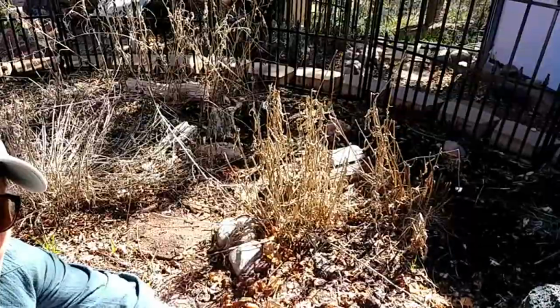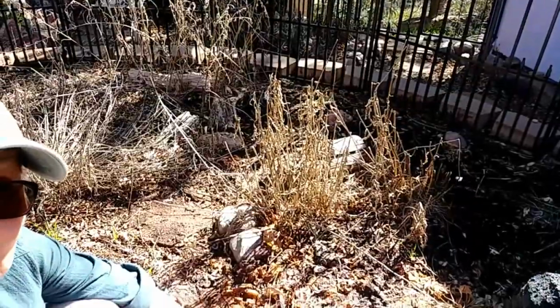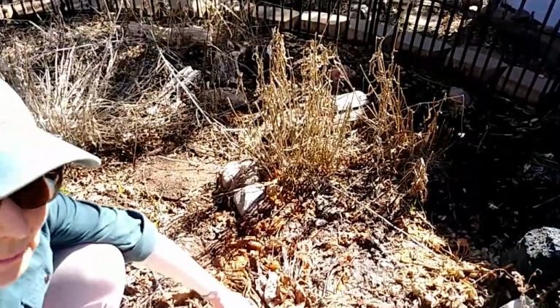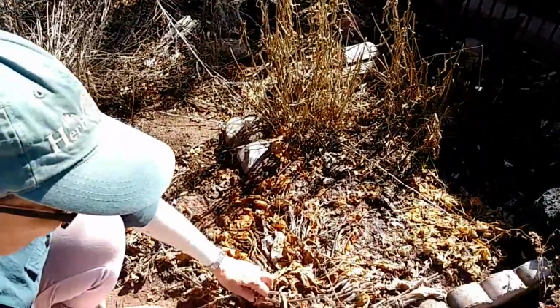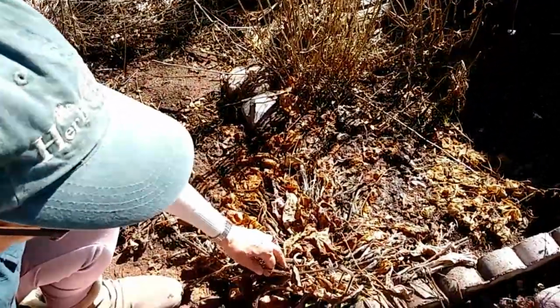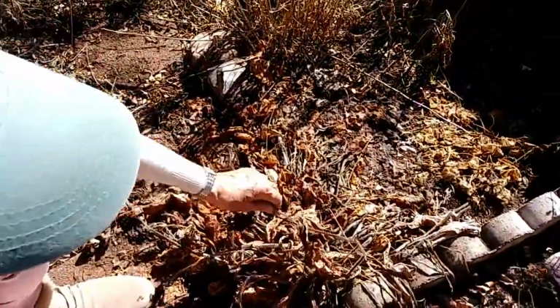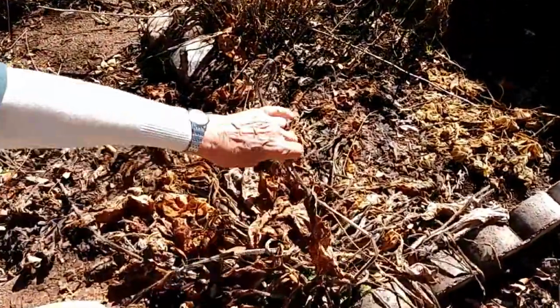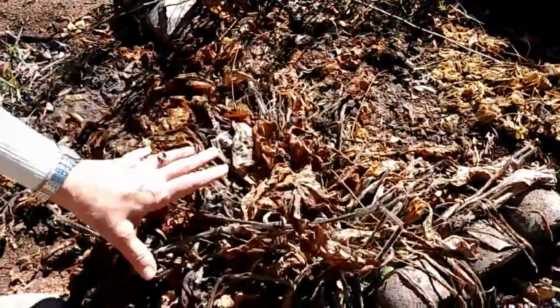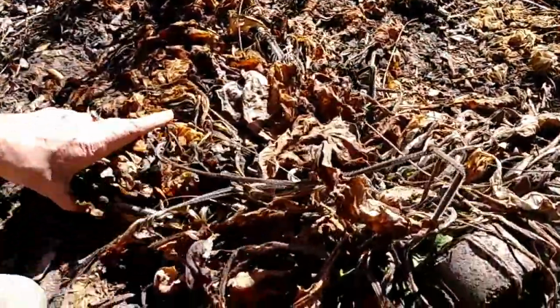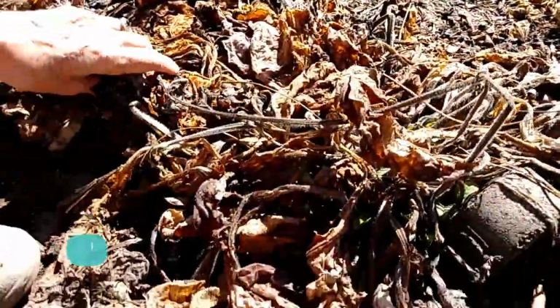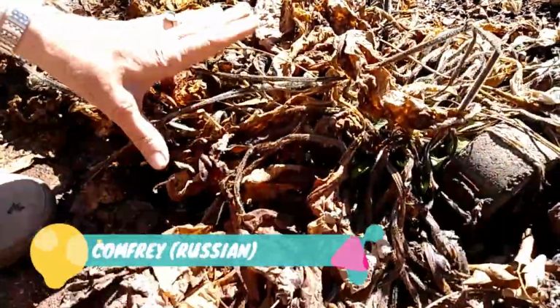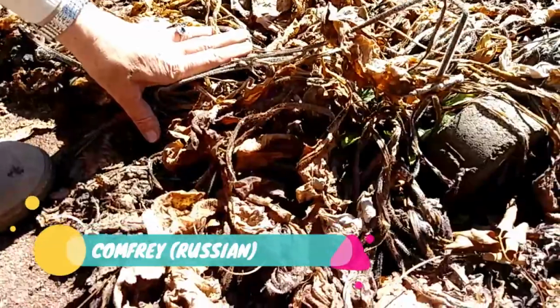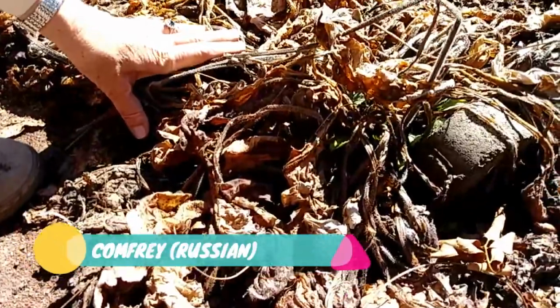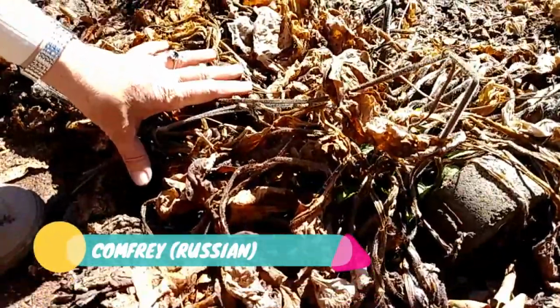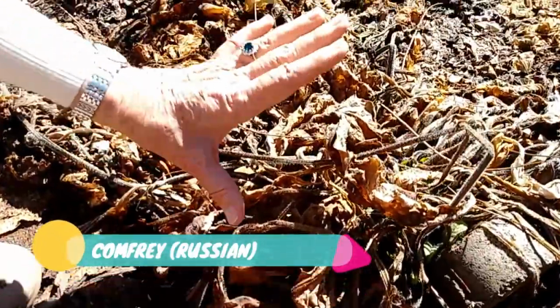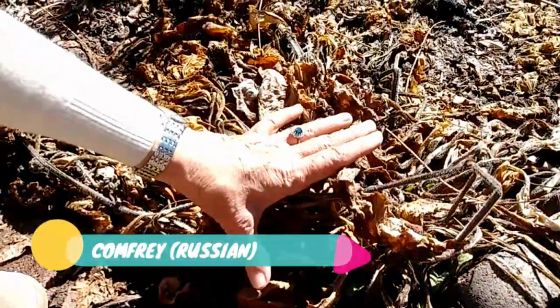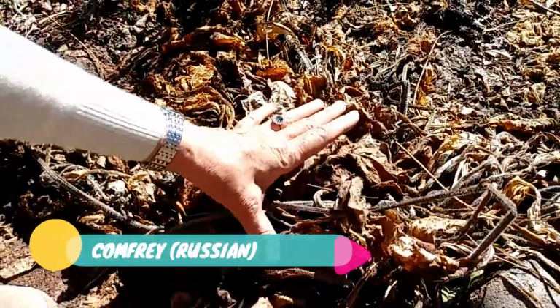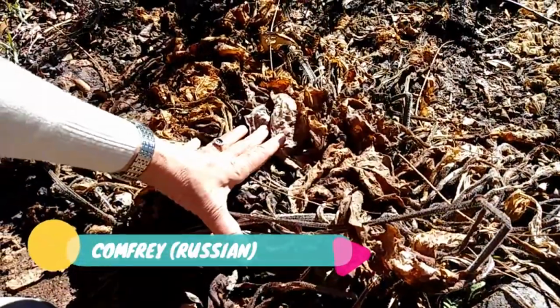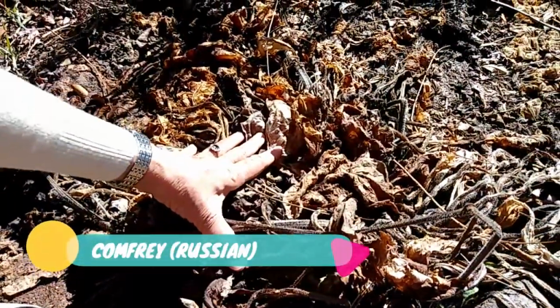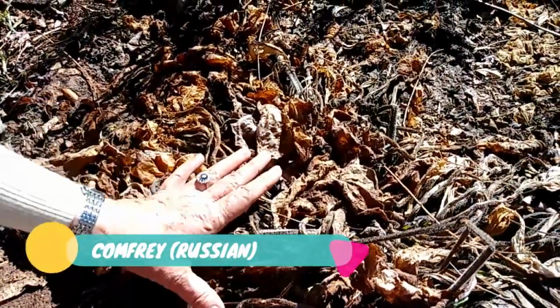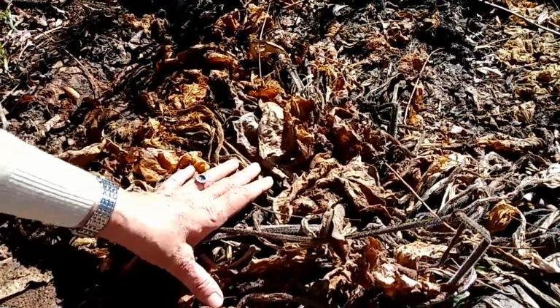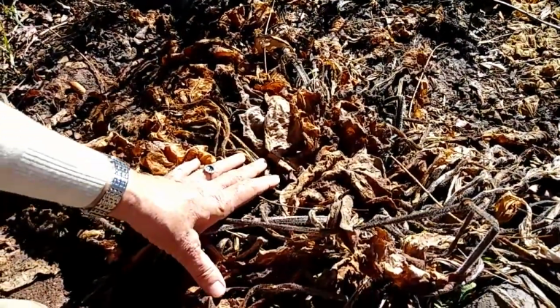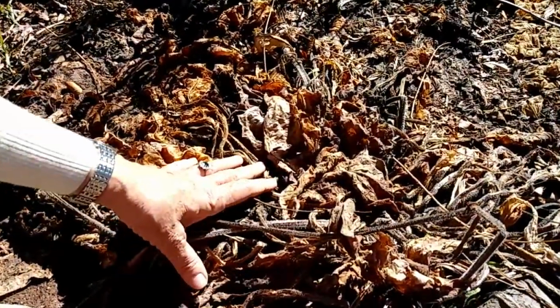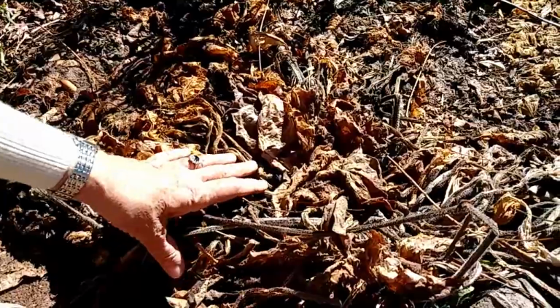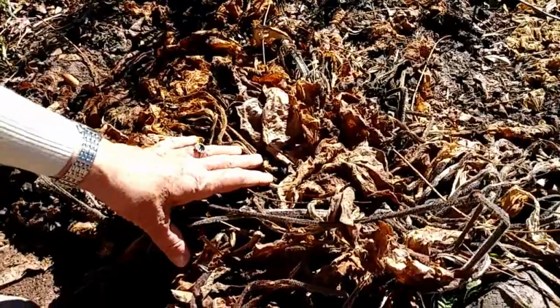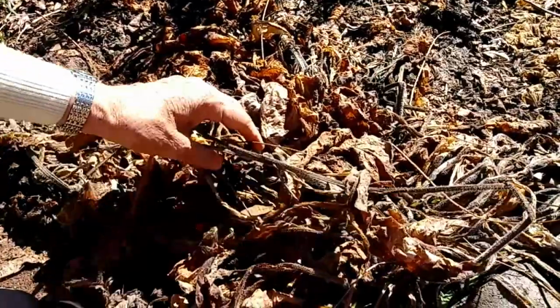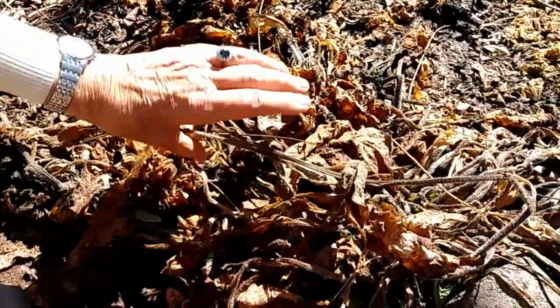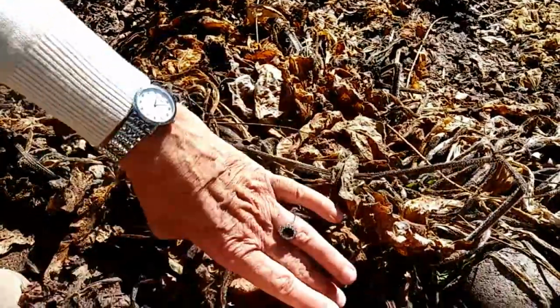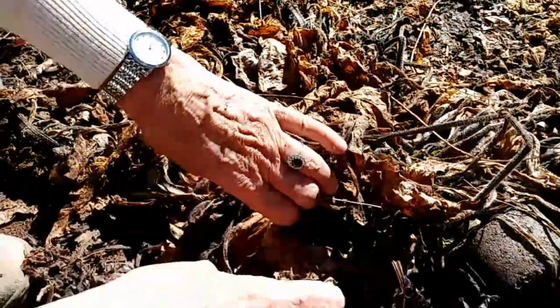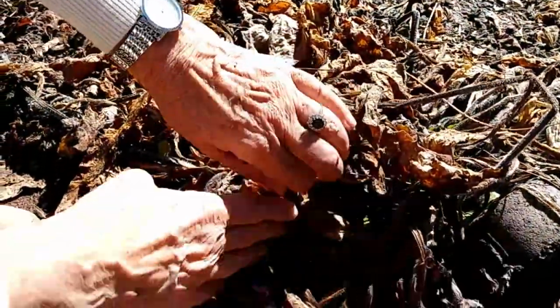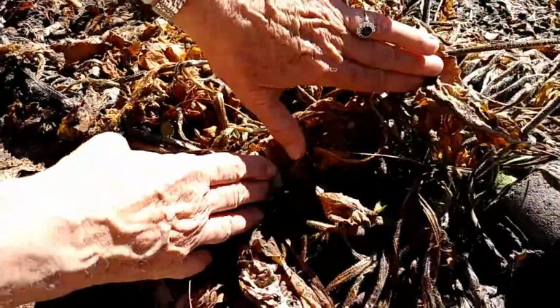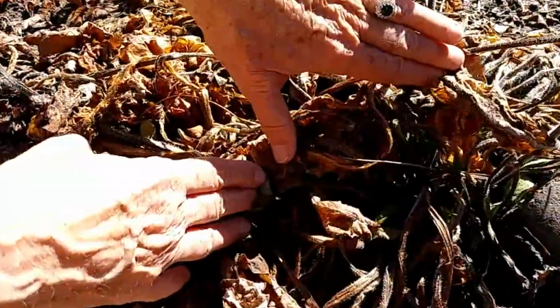Here we have comfrey. Same thing — I just let everything die off and give it protection. Protect those roots when it's 20 degrees. And as you can see, it's starting to grow already.